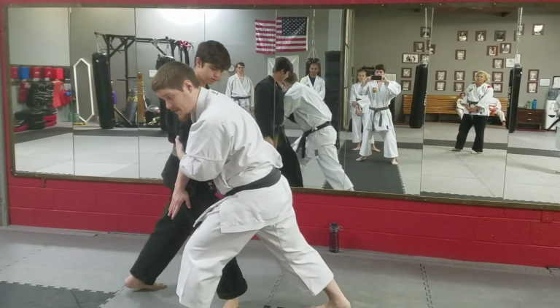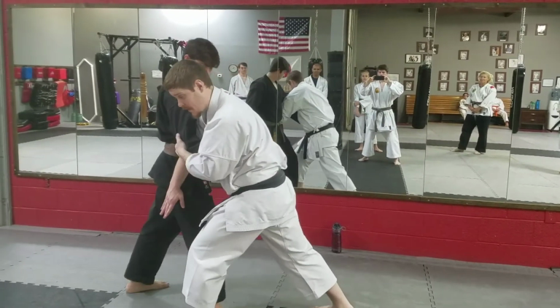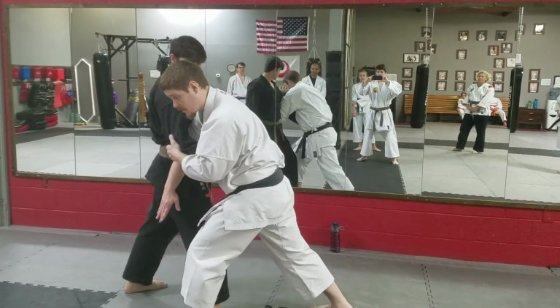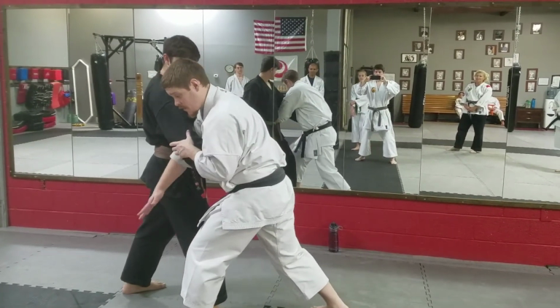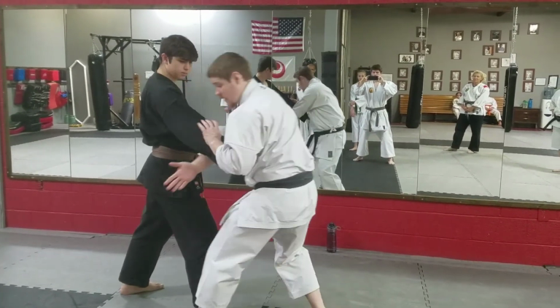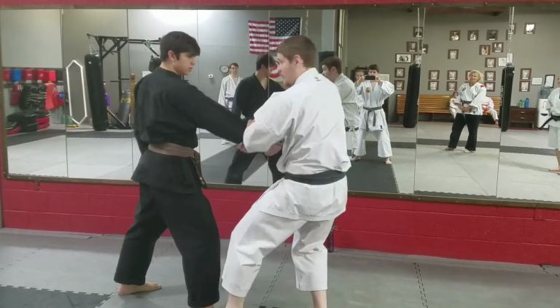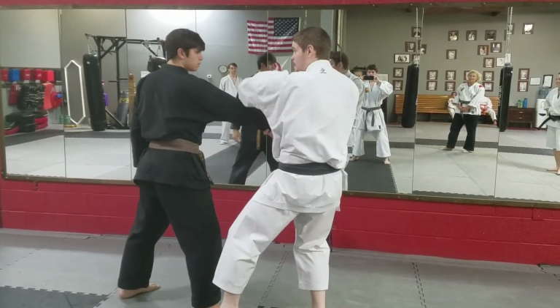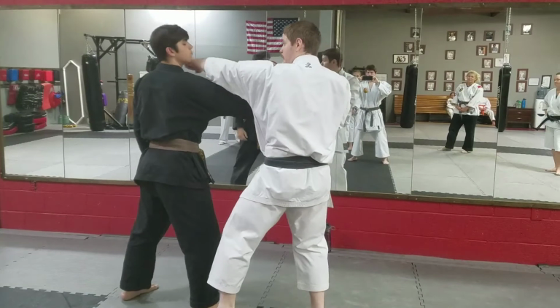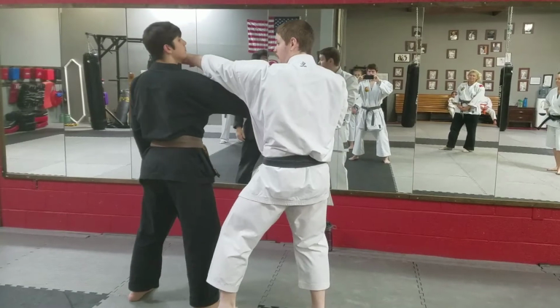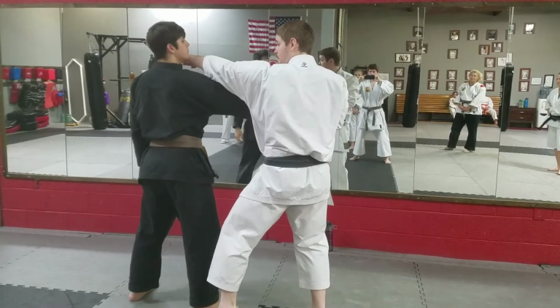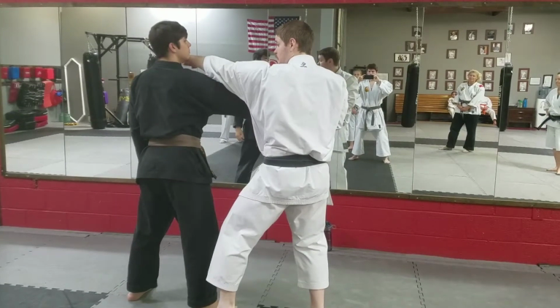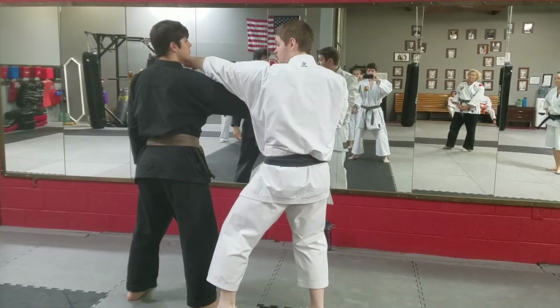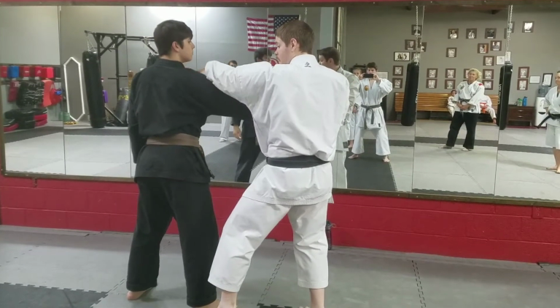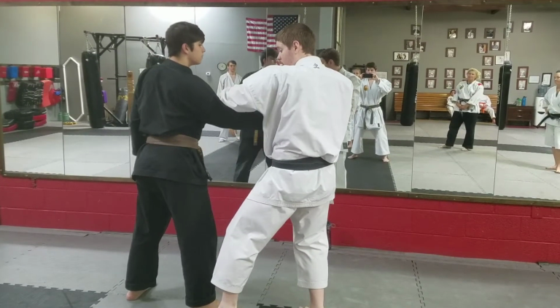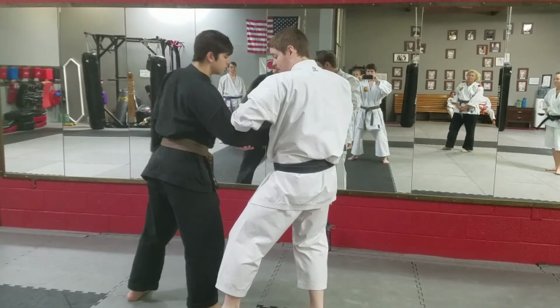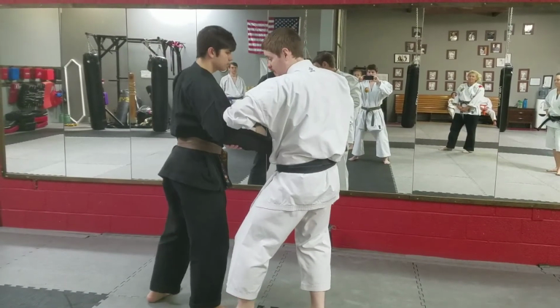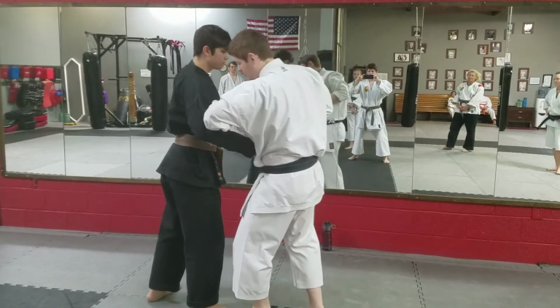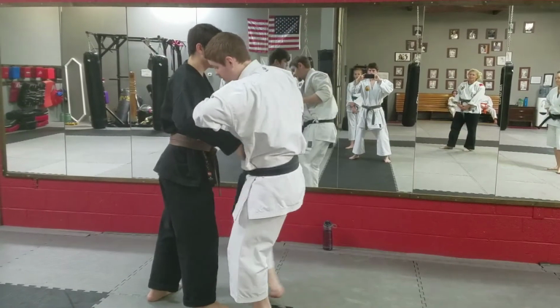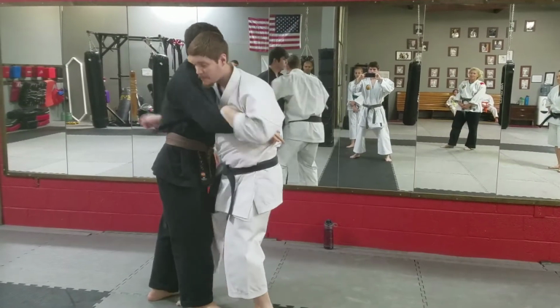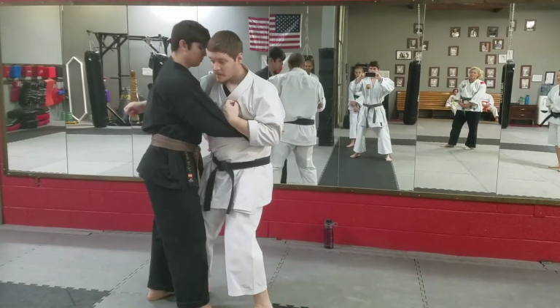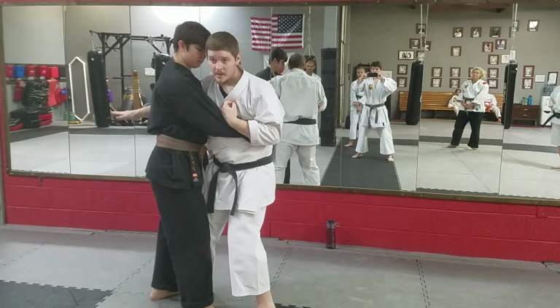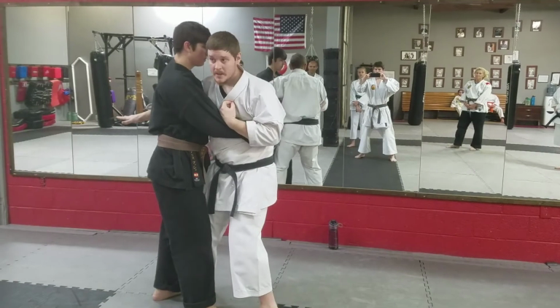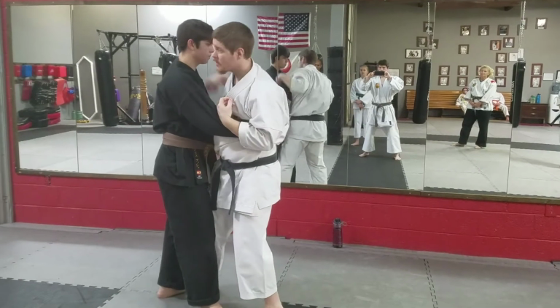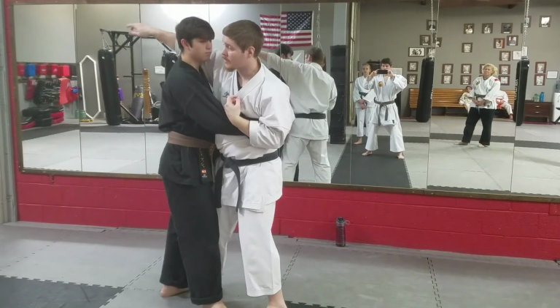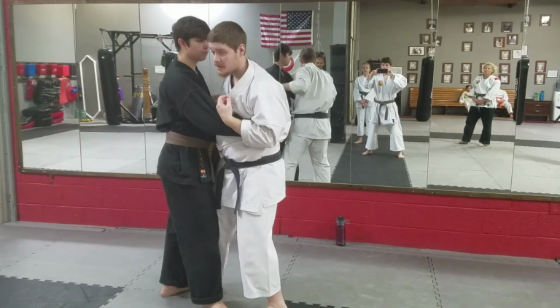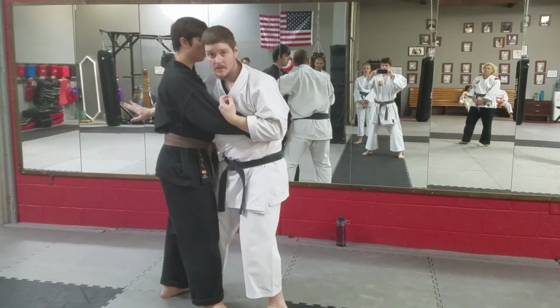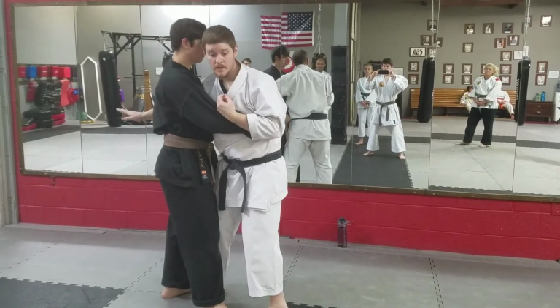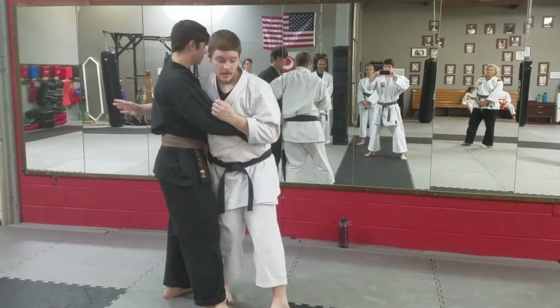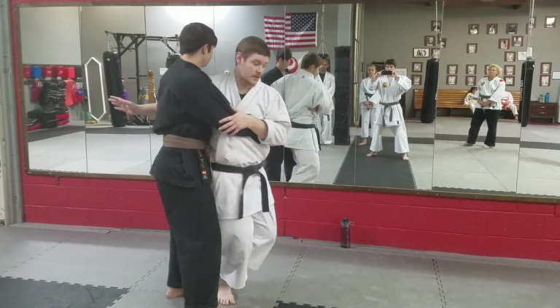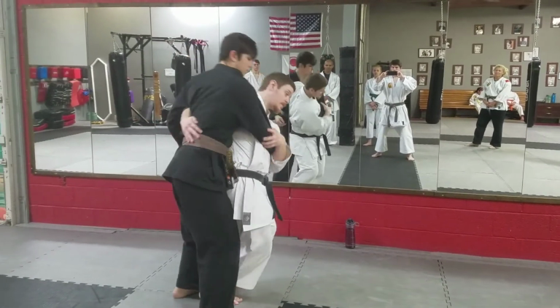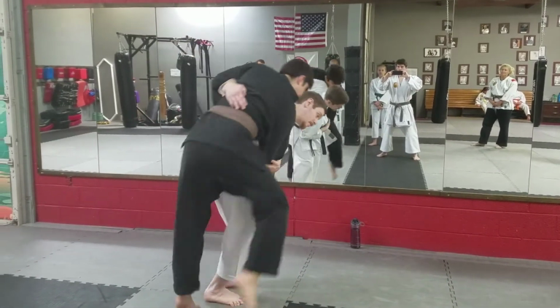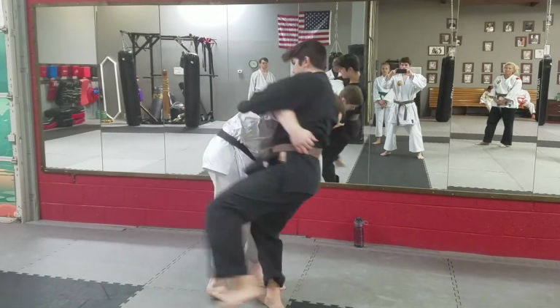He steps around. I'm going to come back up with my hammer fist. I'm going to collect this in. Step in here or around here — either one. Turn. Try to do a hip throw.